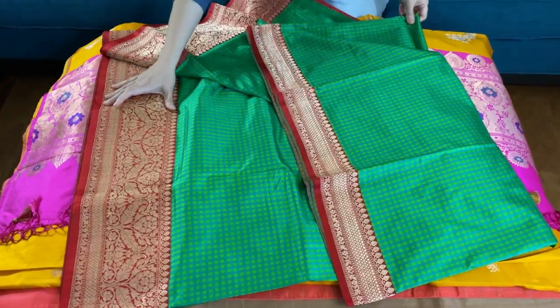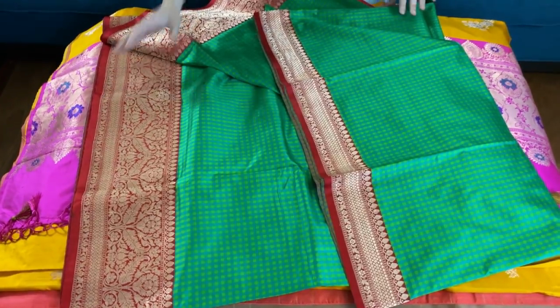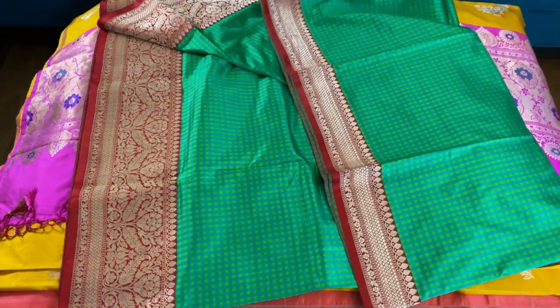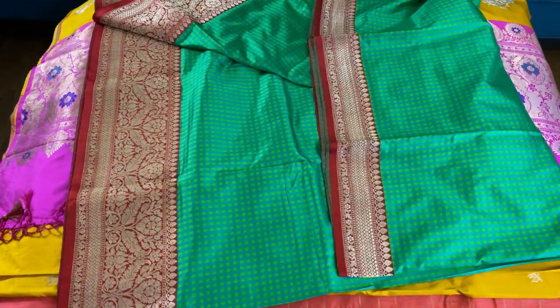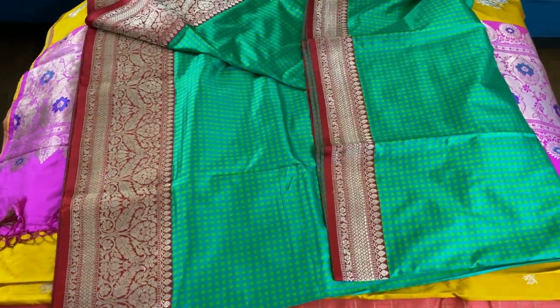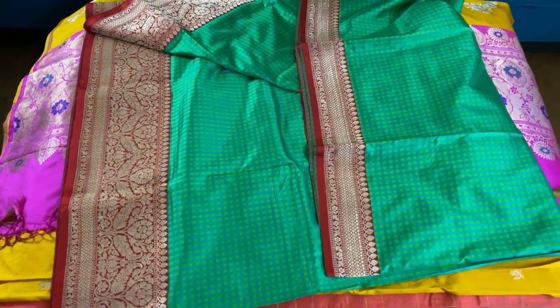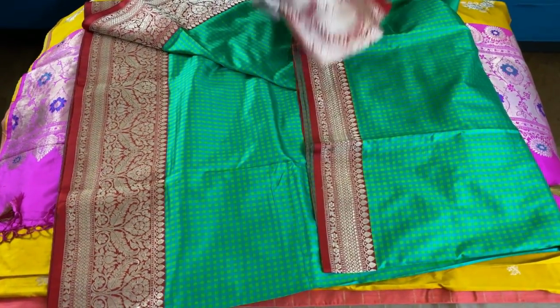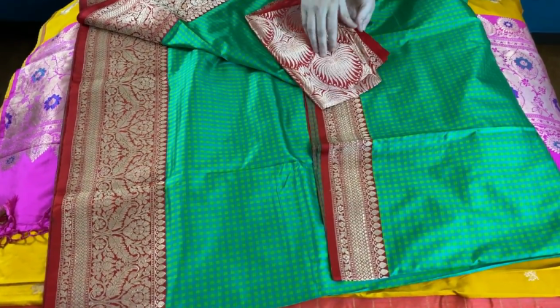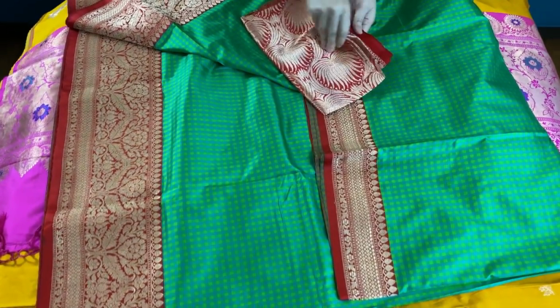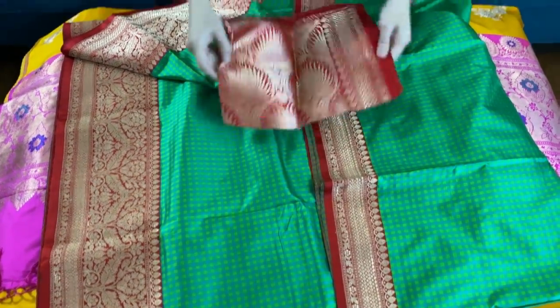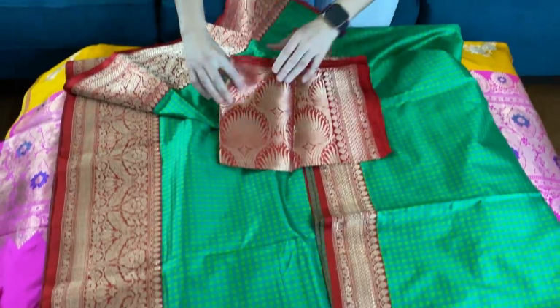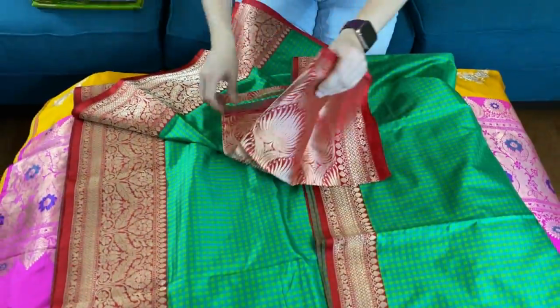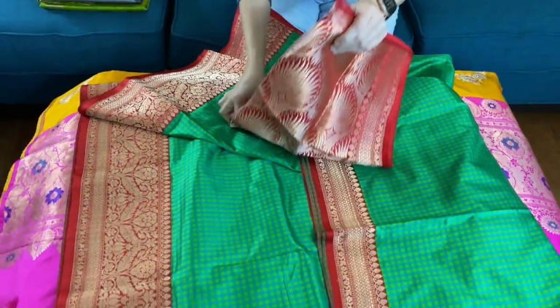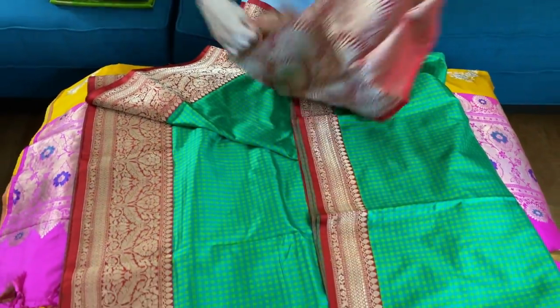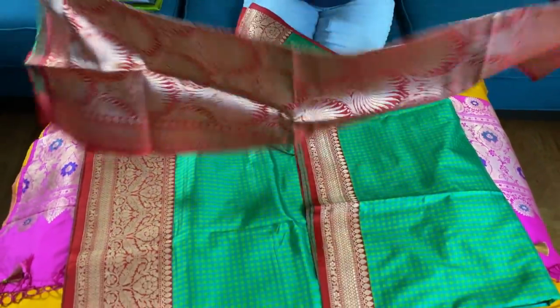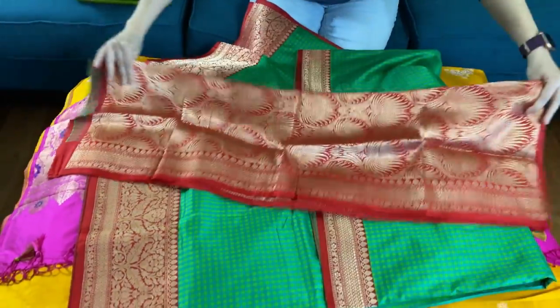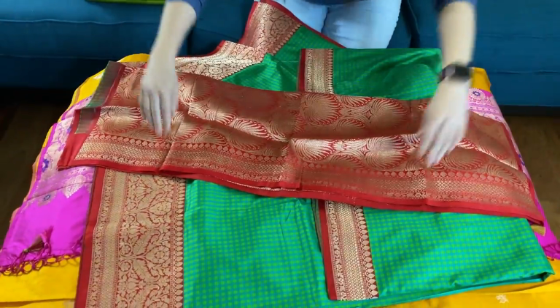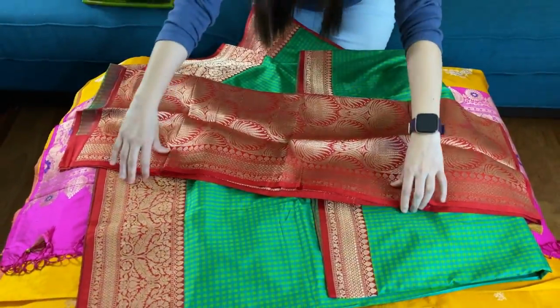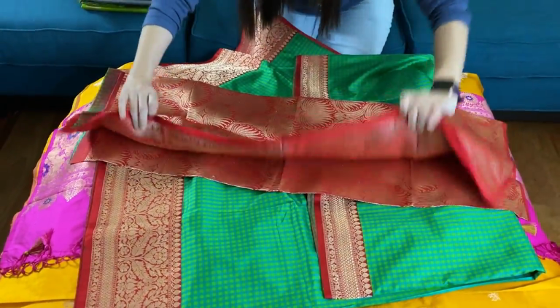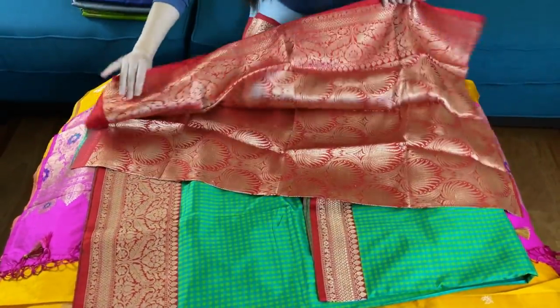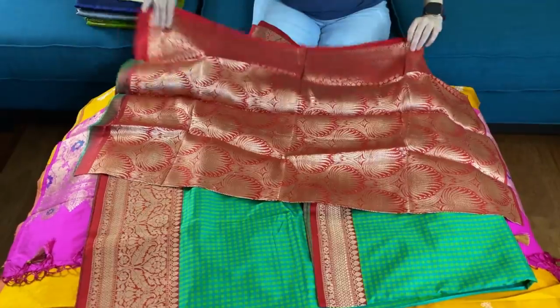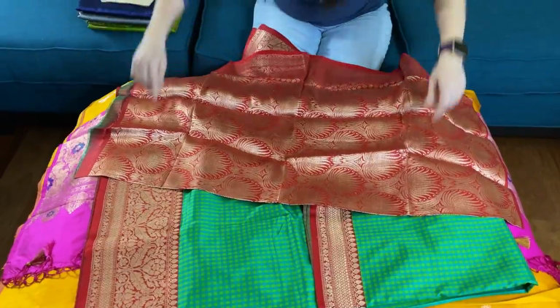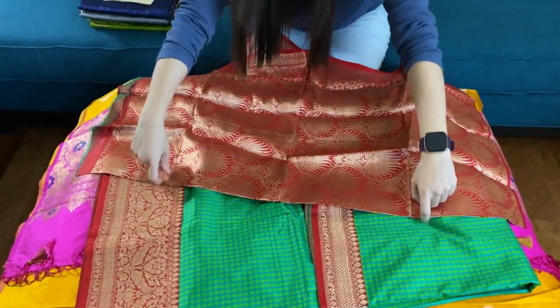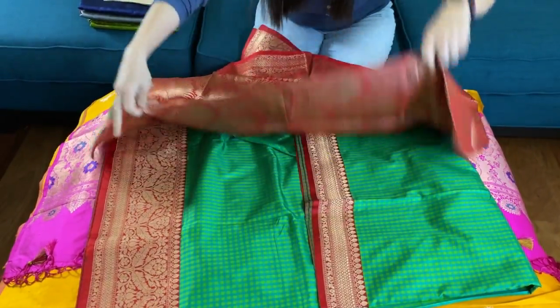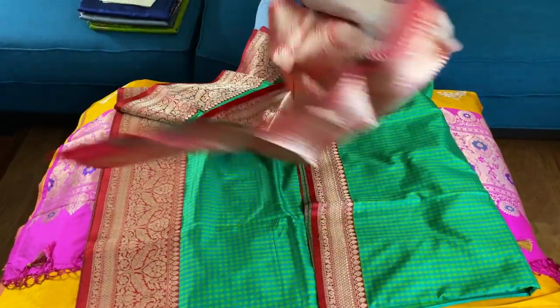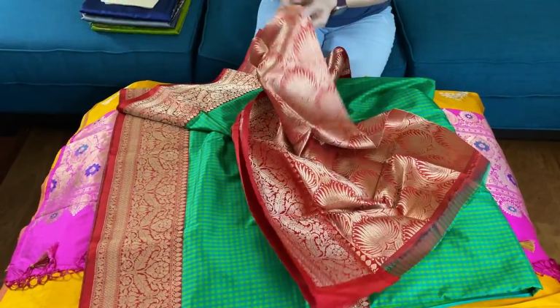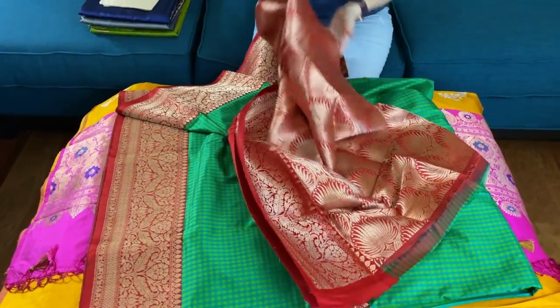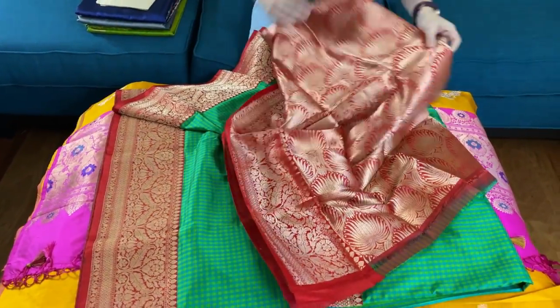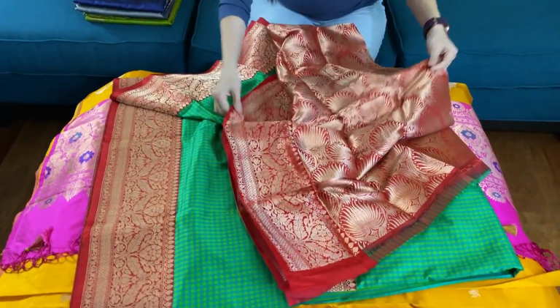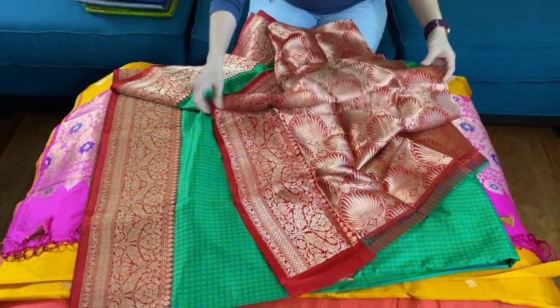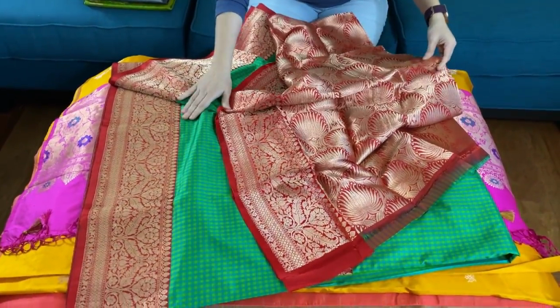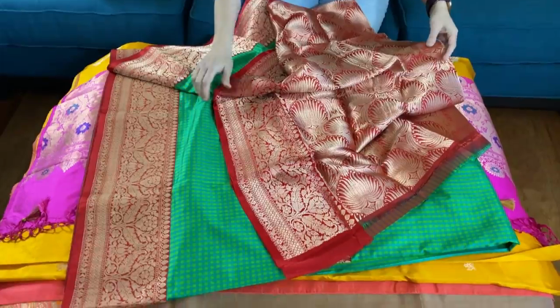Look at this gorgeous blouse piece — it's a full brocade blouse piece. It's a beautiful blouse piece and a beautiful saree. This is the blouse piece for this saree.